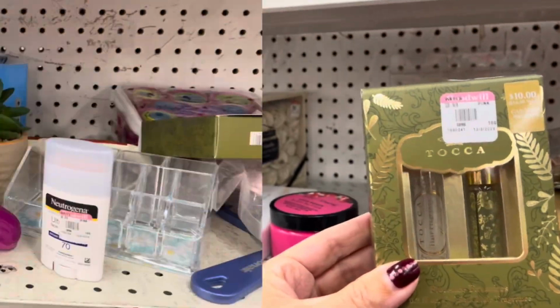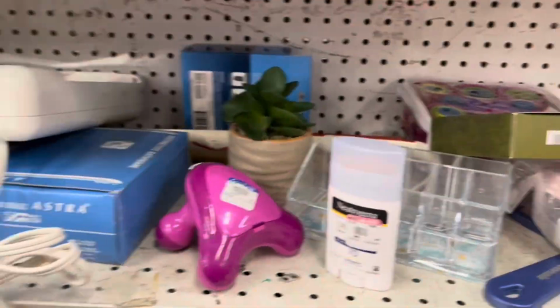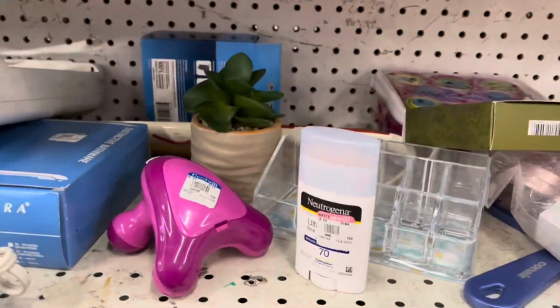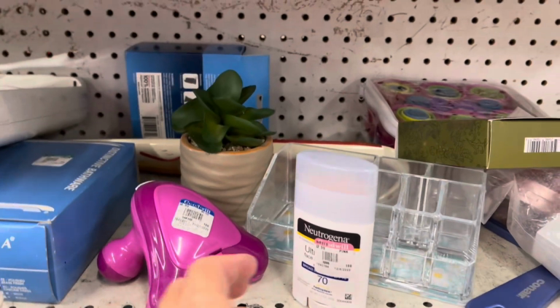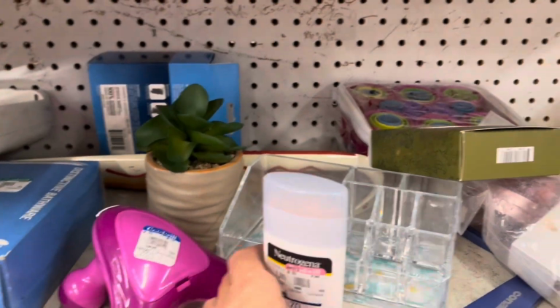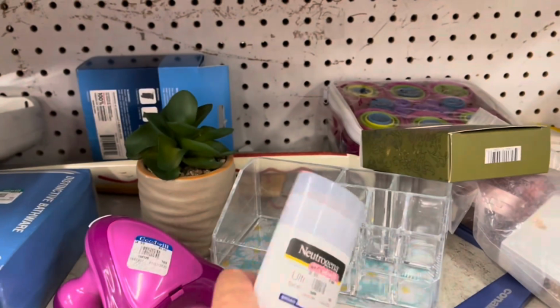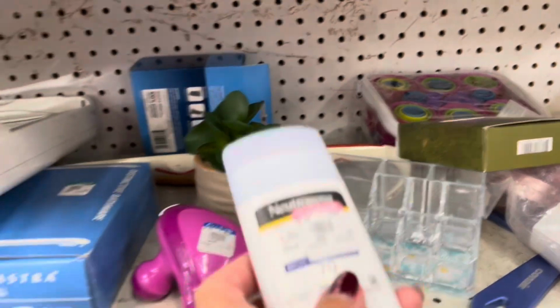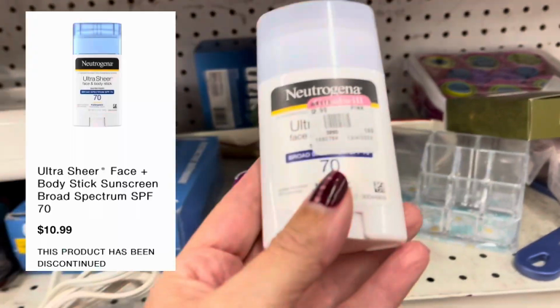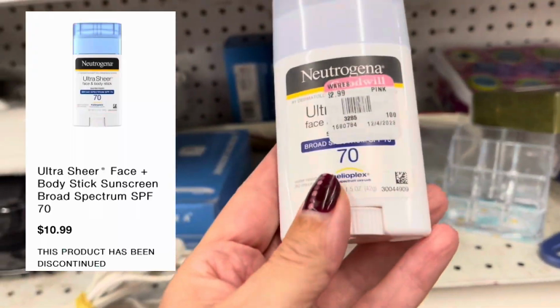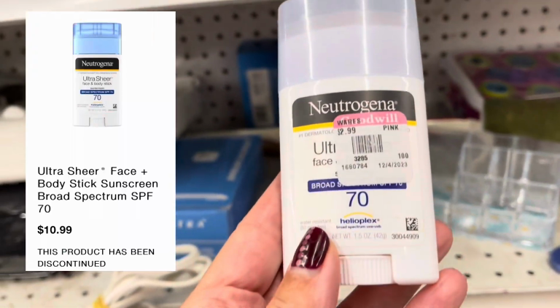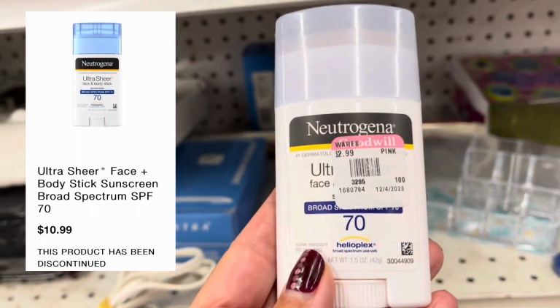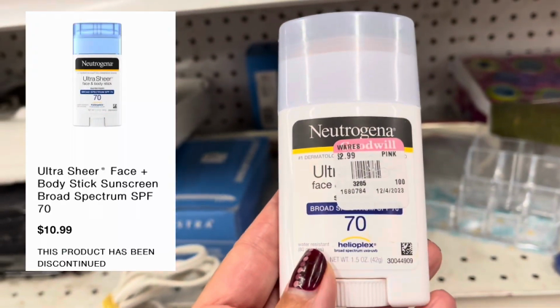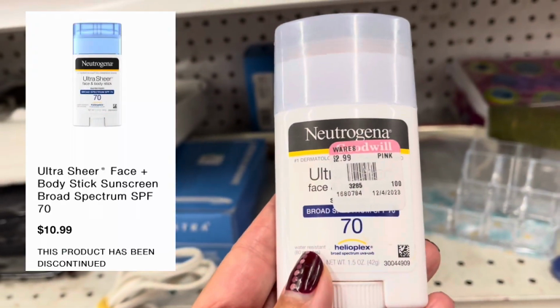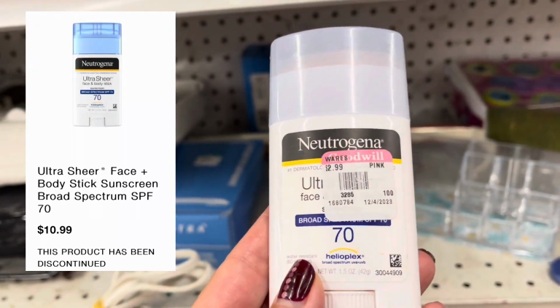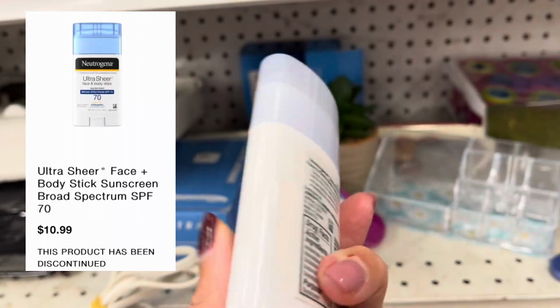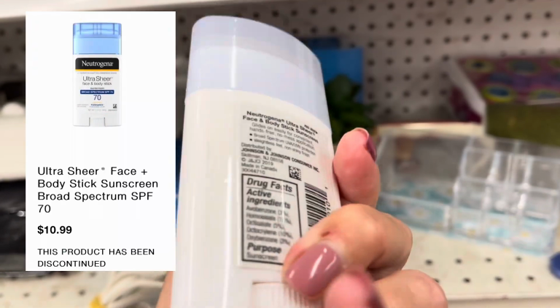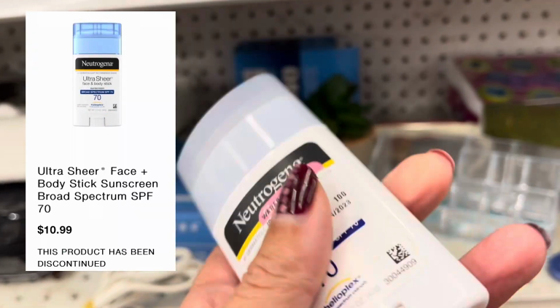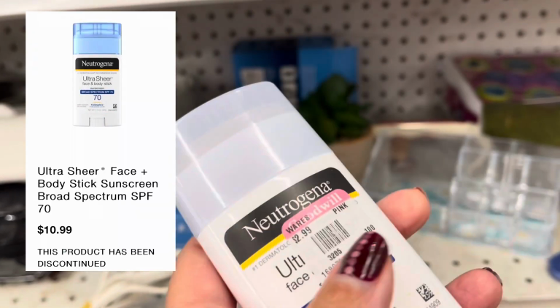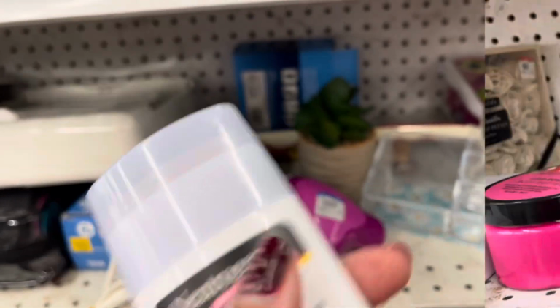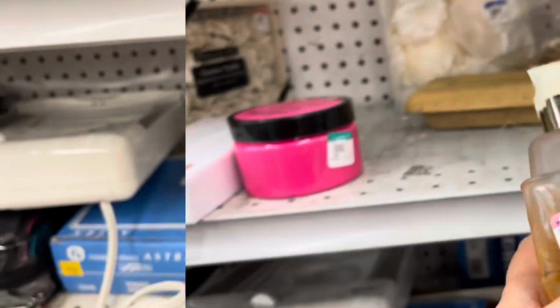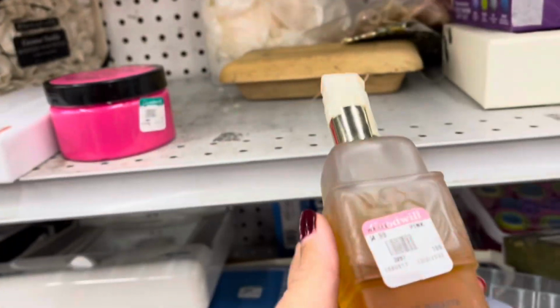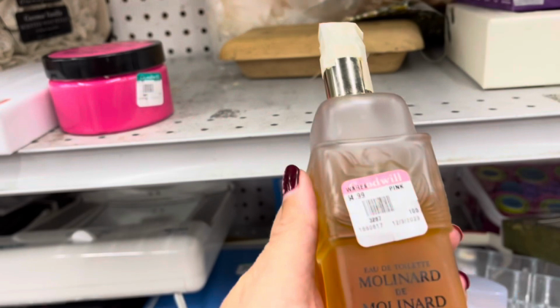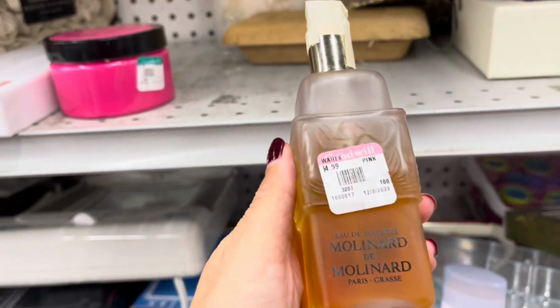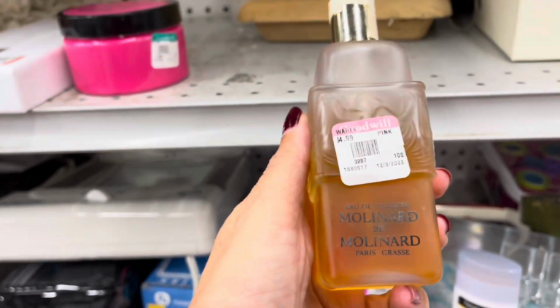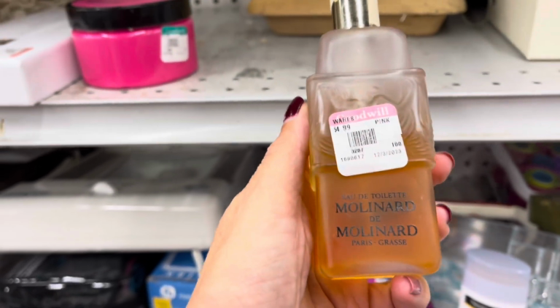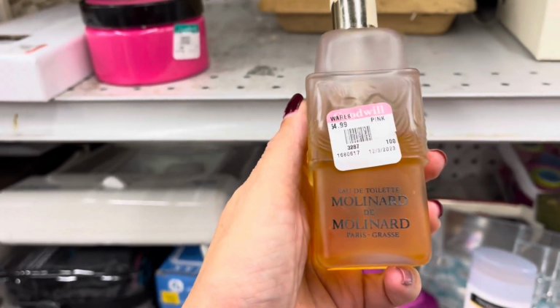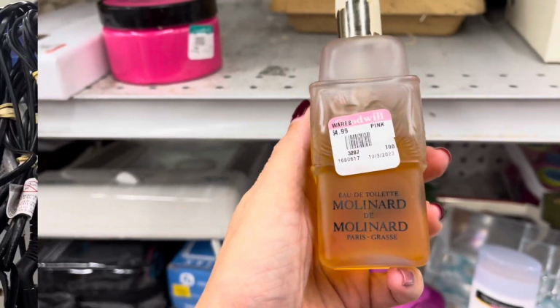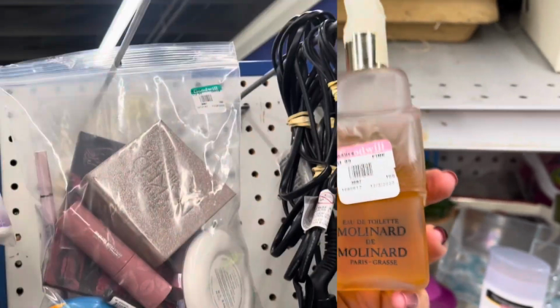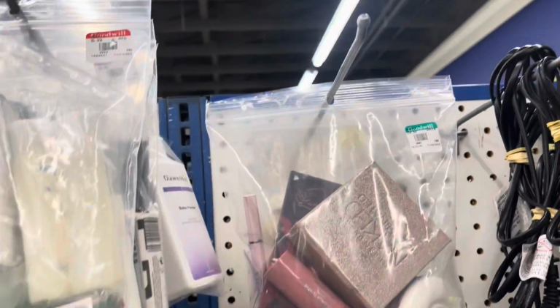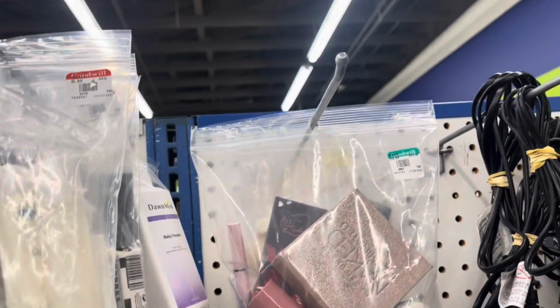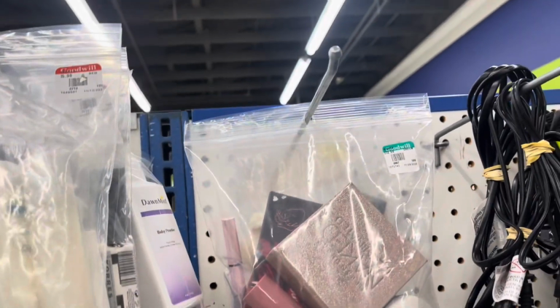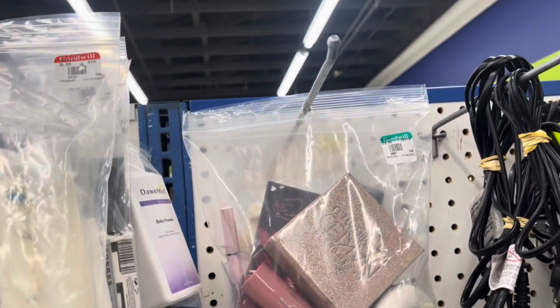Neutrogena Body Stick SPF 70 — confirmed discontinued via their website. Definitely buying it. Goes straight on Mercari.